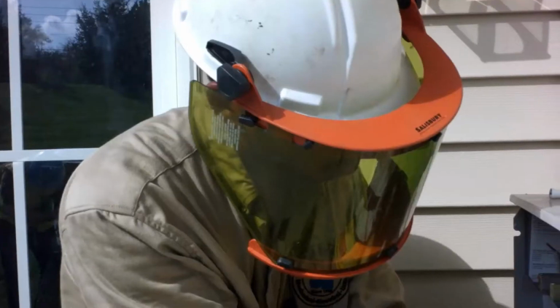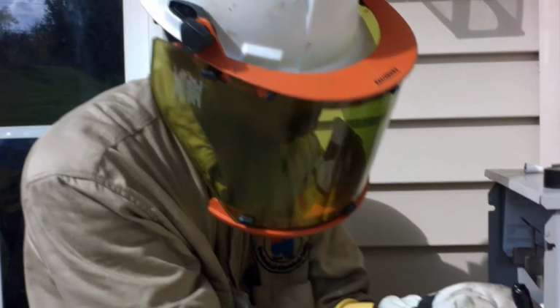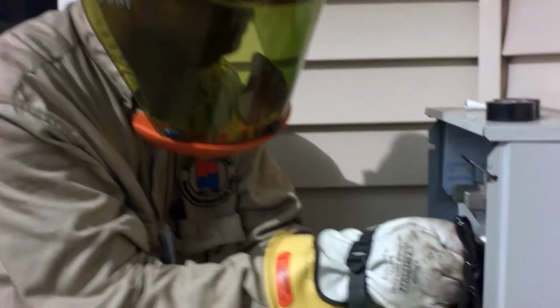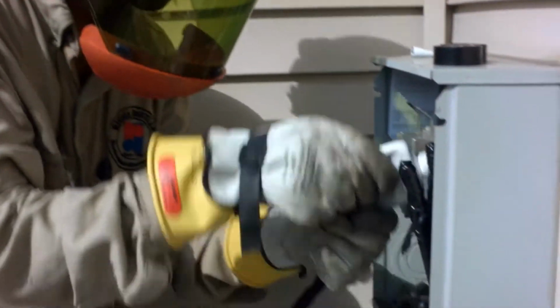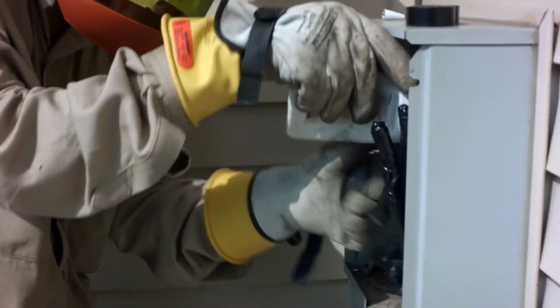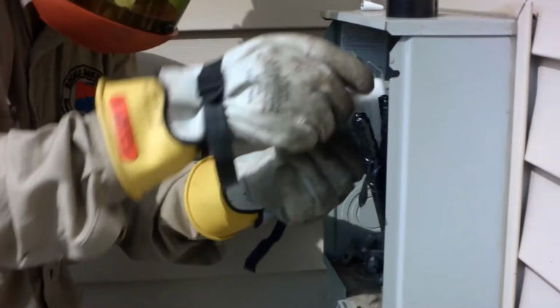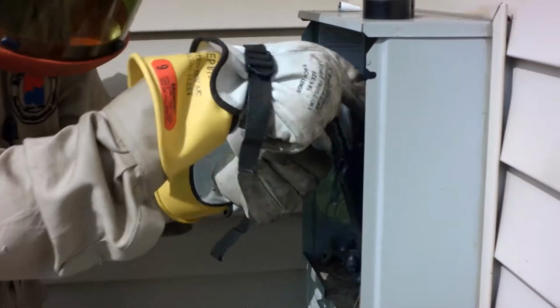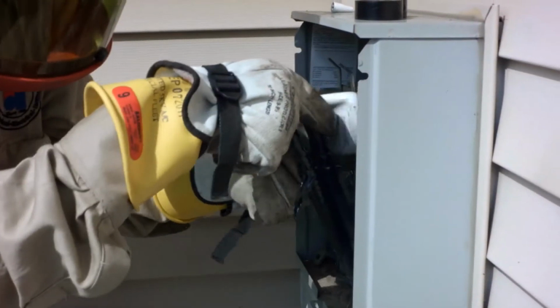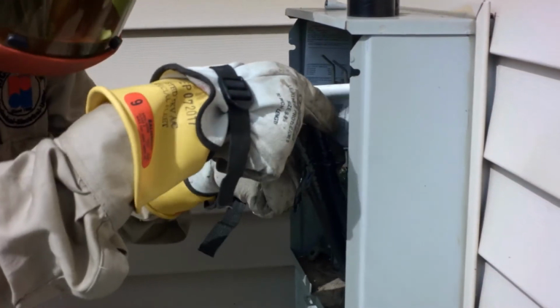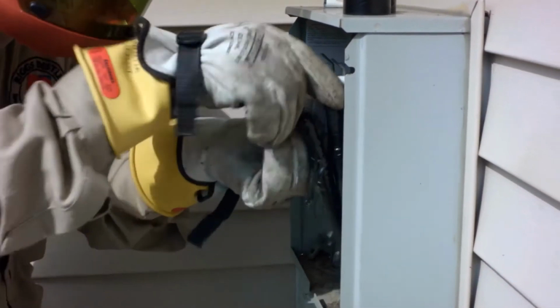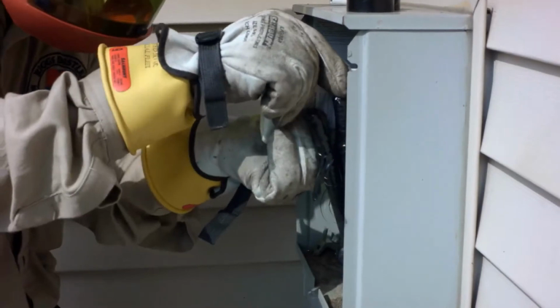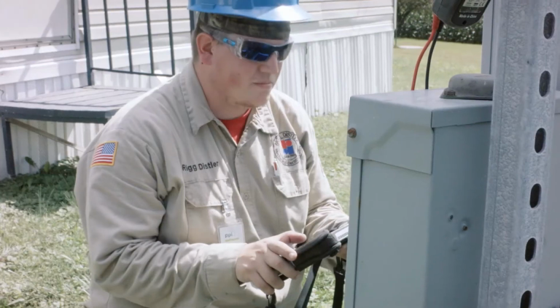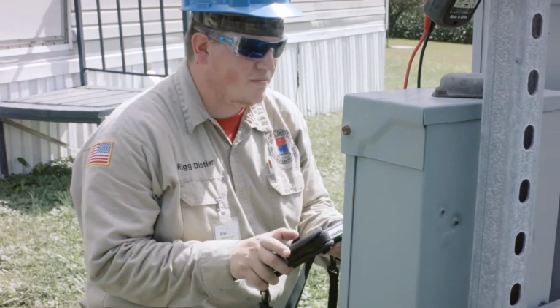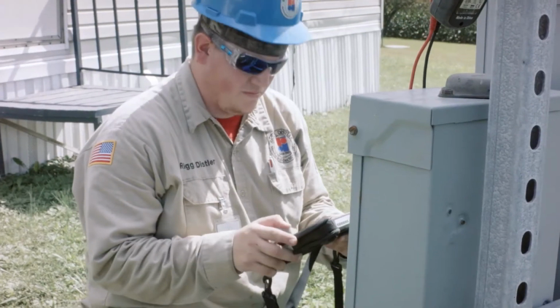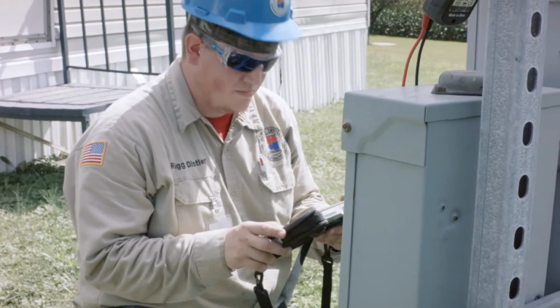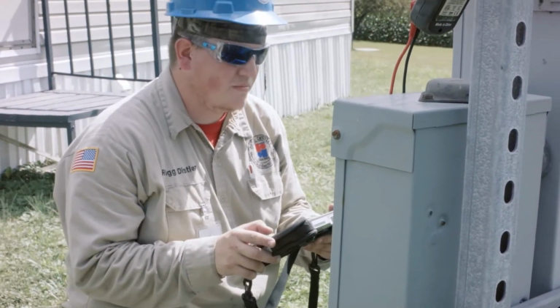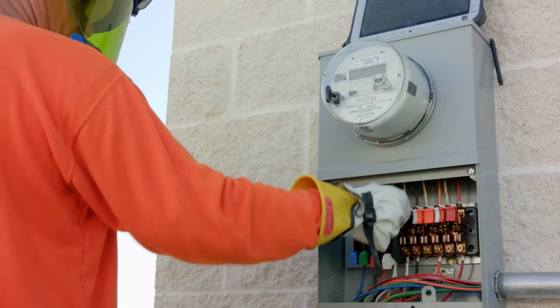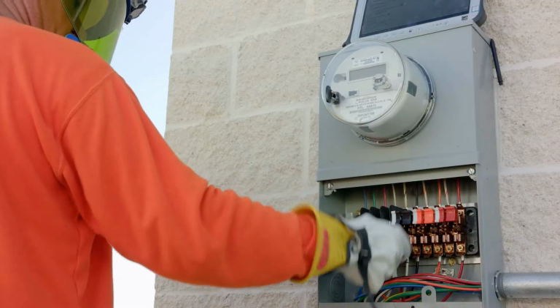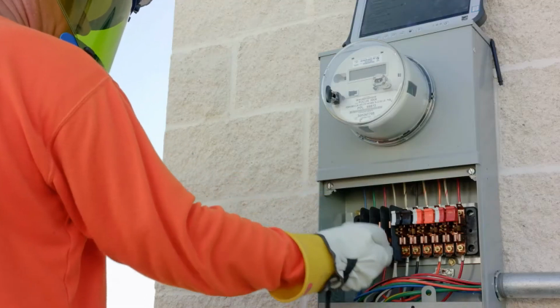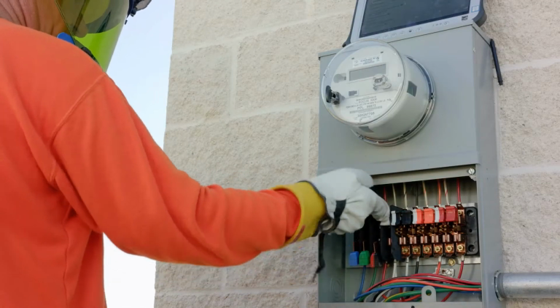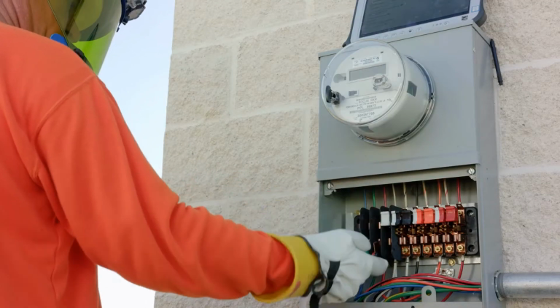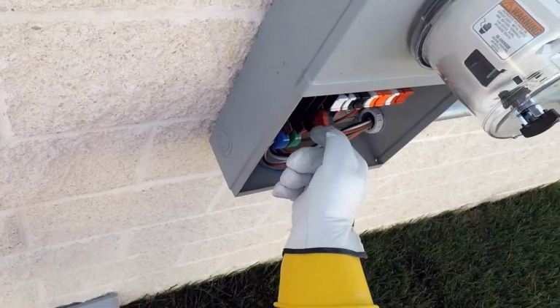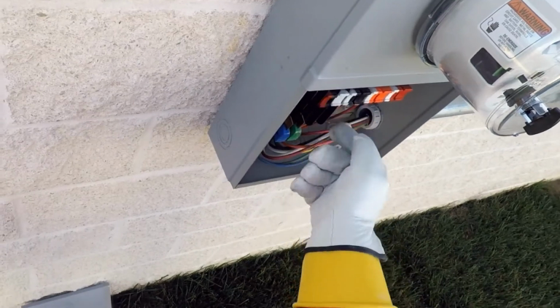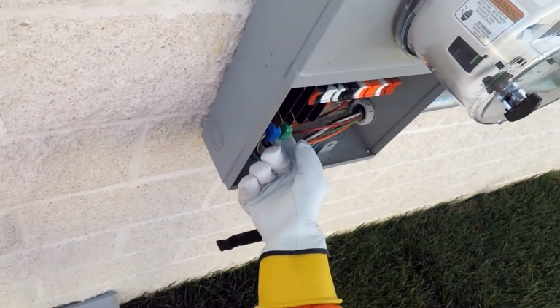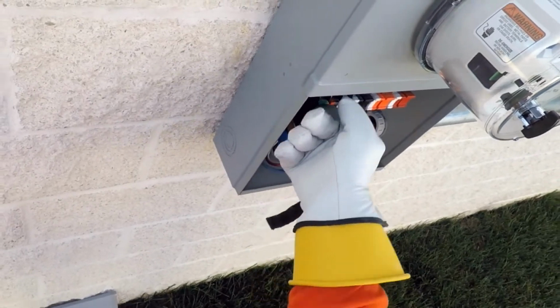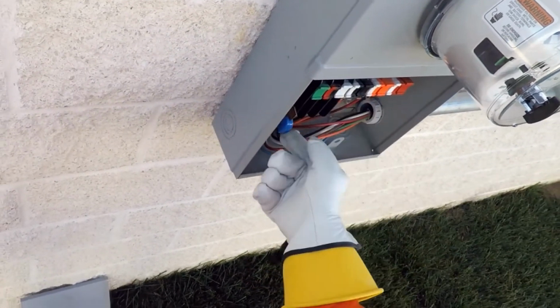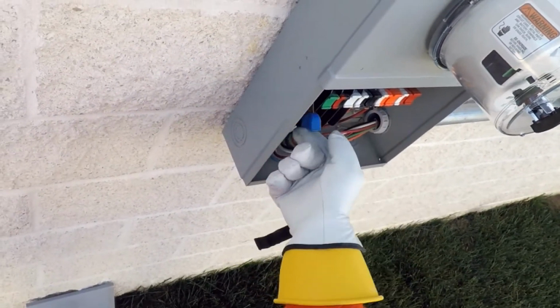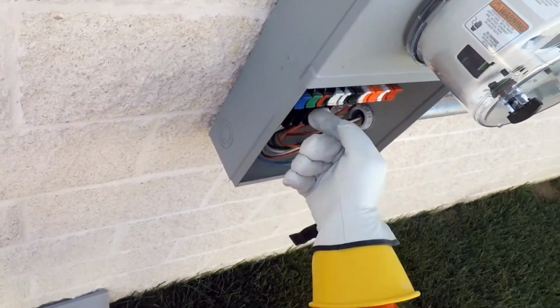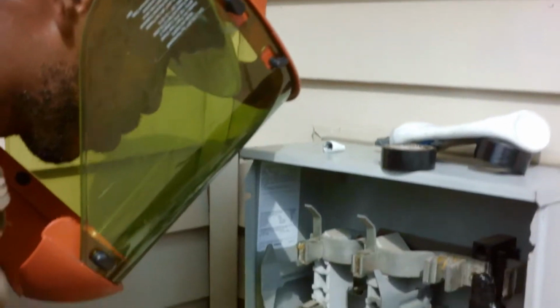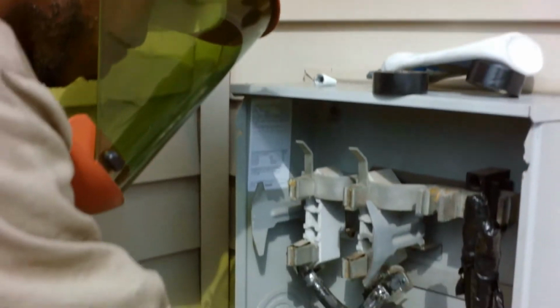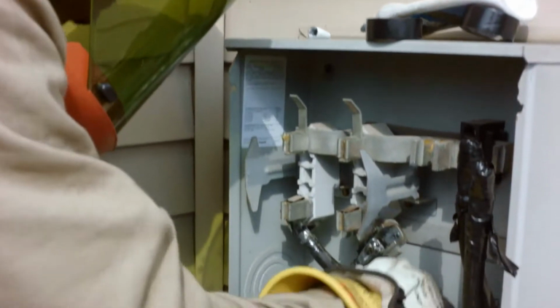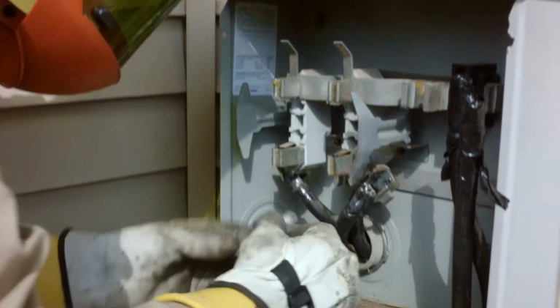The meters alert the utility when the temperature inside the socket is higher than expected, an indication there could be a fault in the equipment that could lead to appliance damage or fire. They also measure amperage and voltage, and issue warnings when either fall out of normal ranges.